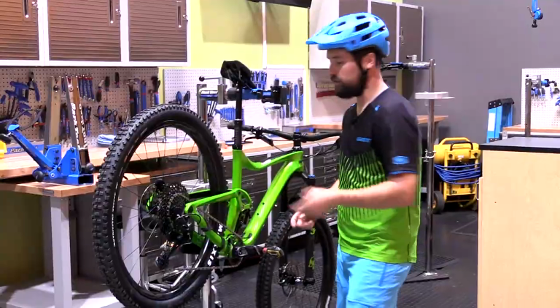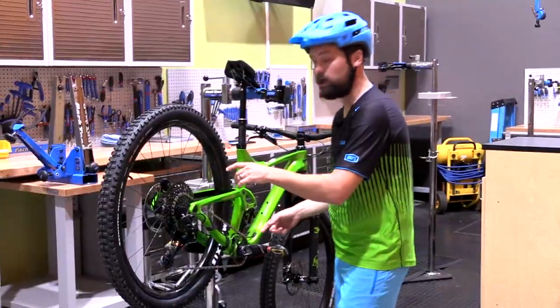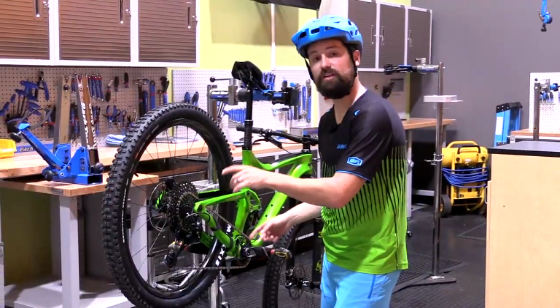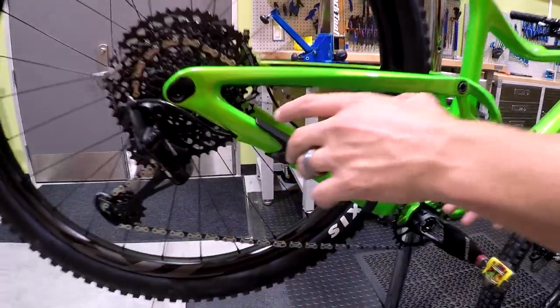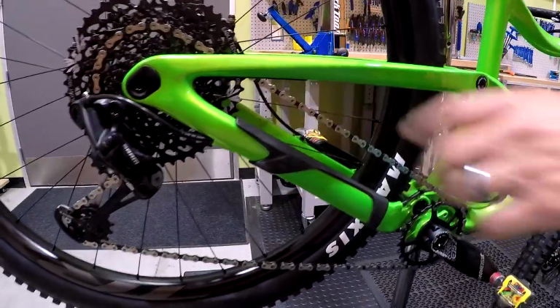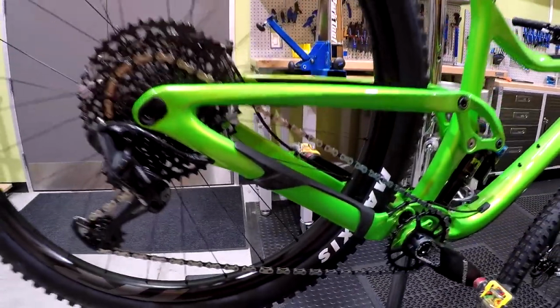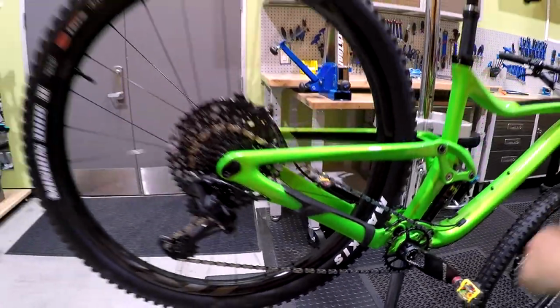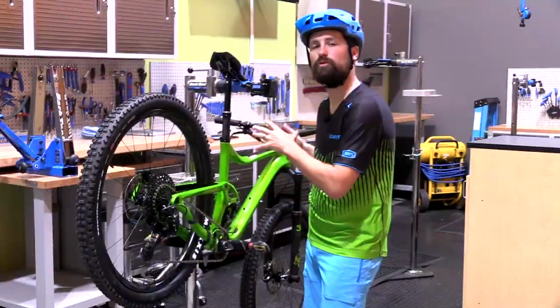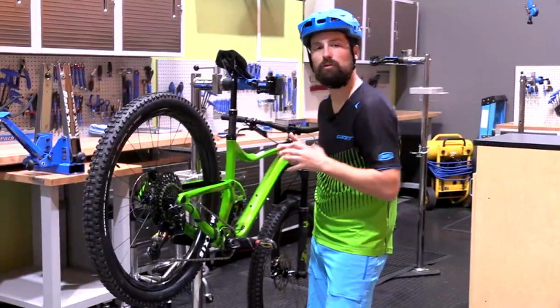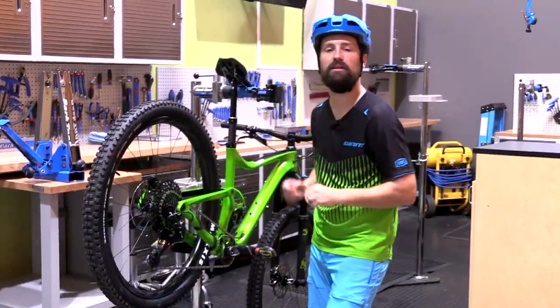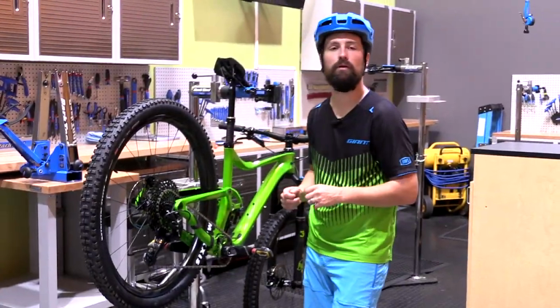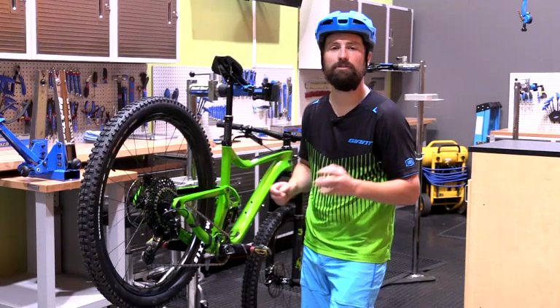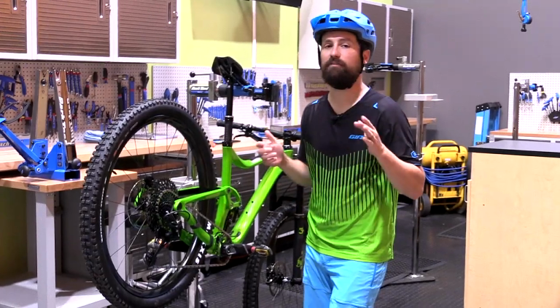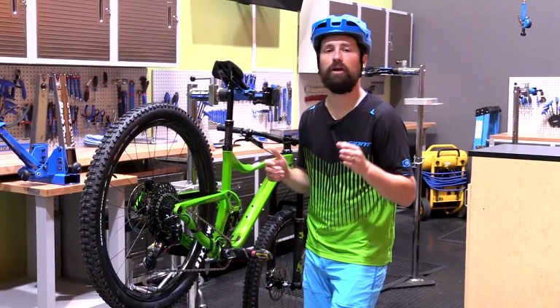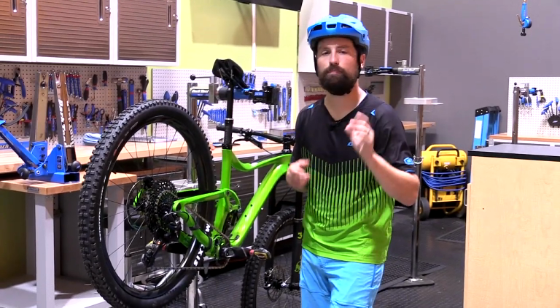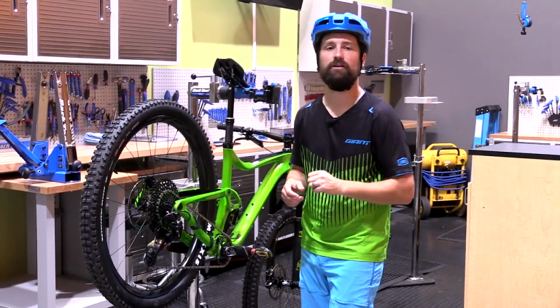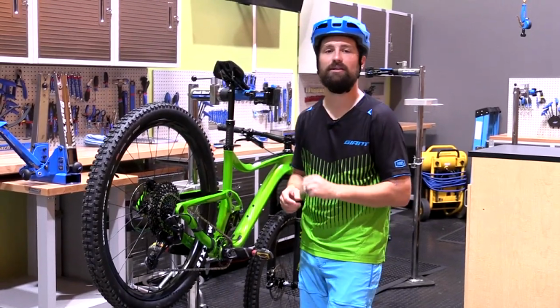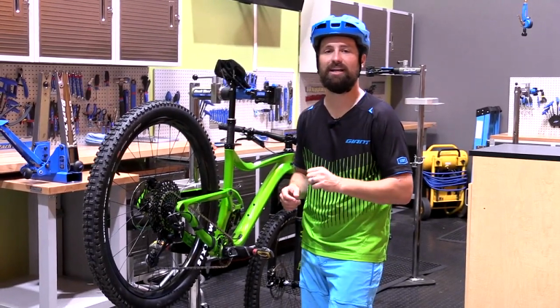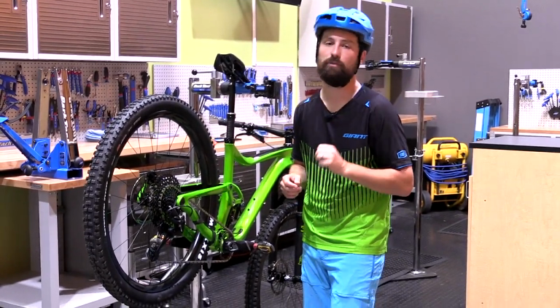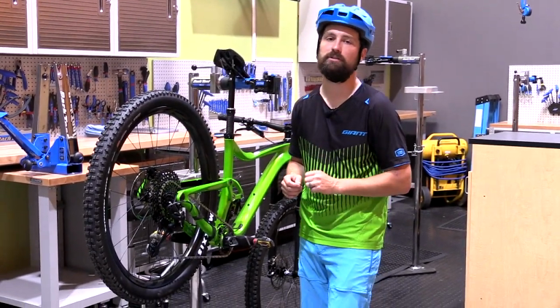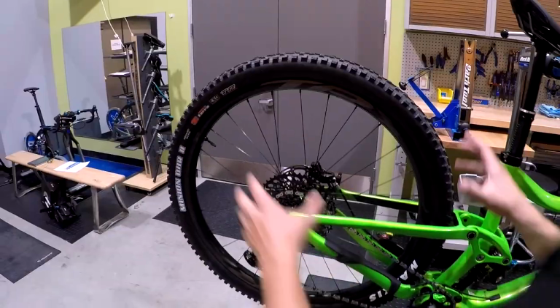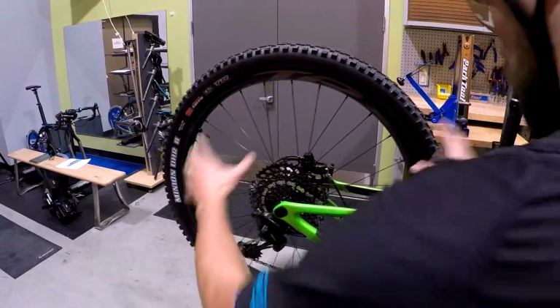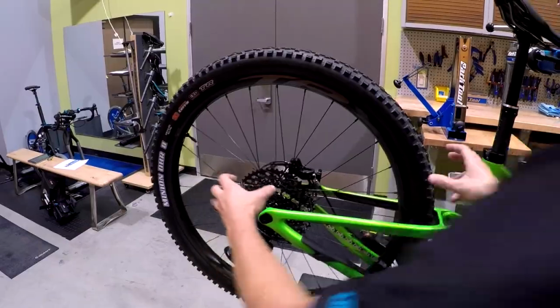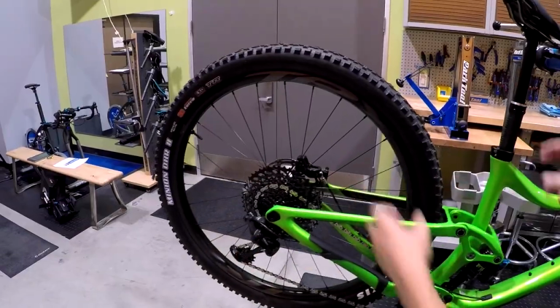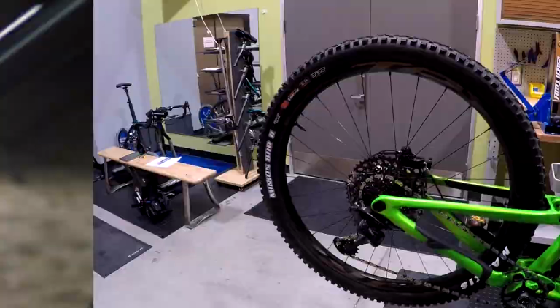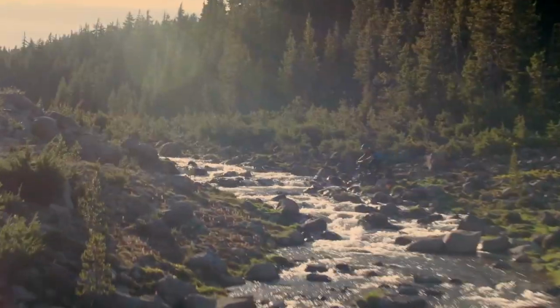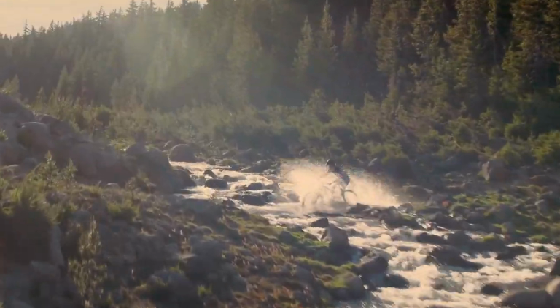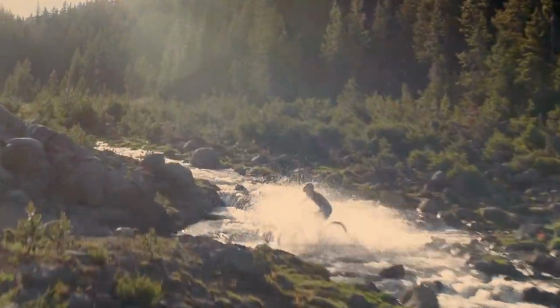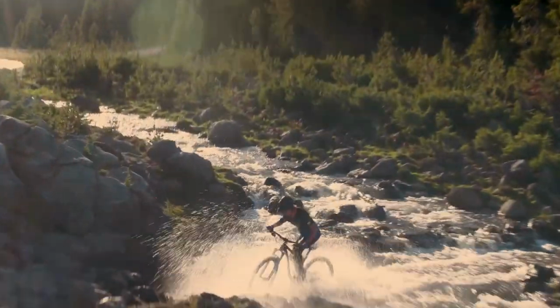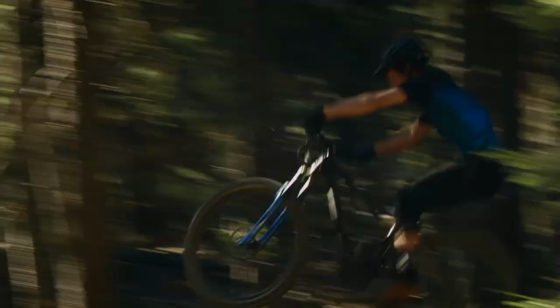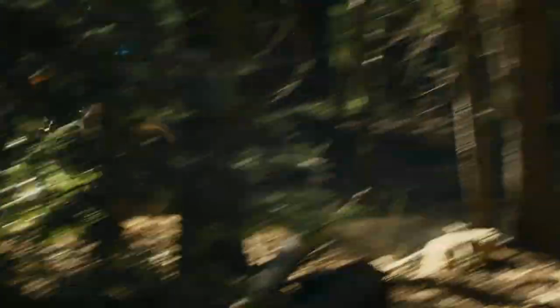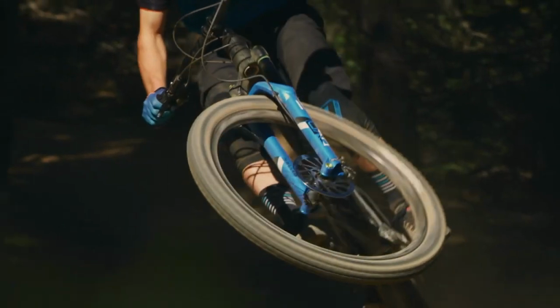The all new geometry features shorter chainstays that keep that 29 inch rear wheel tucked beneath you. This makes the bike feel quicker, especially on tight single track and steep climbs. Thanks to the big wheels, the whole package just laps up tough terrain and is super stable going downhill.